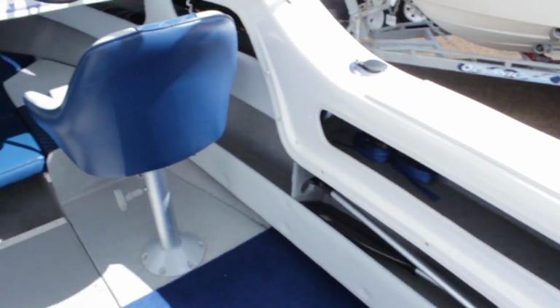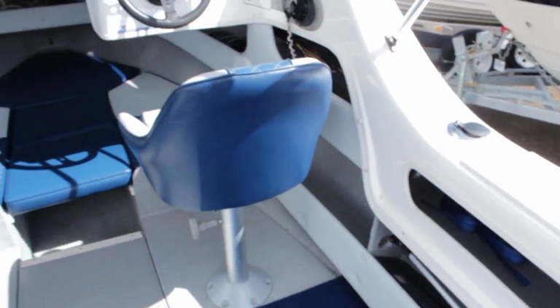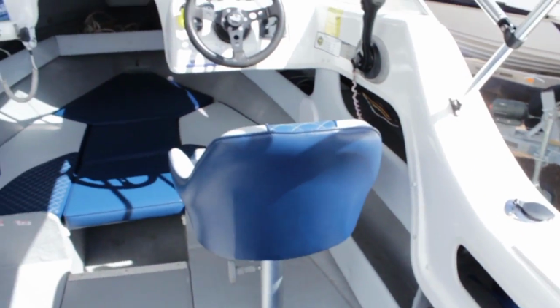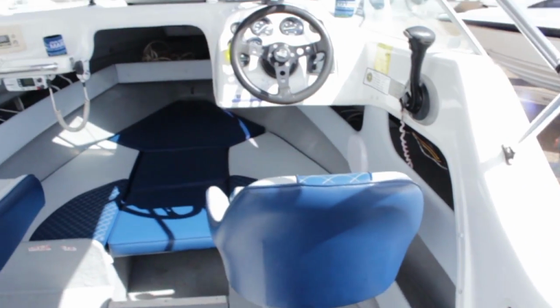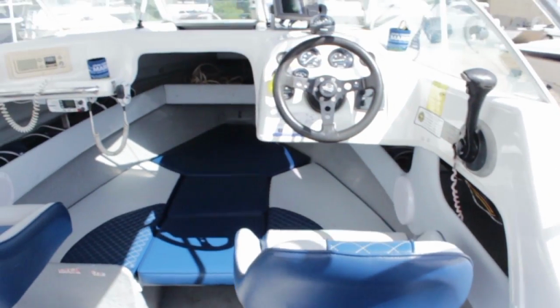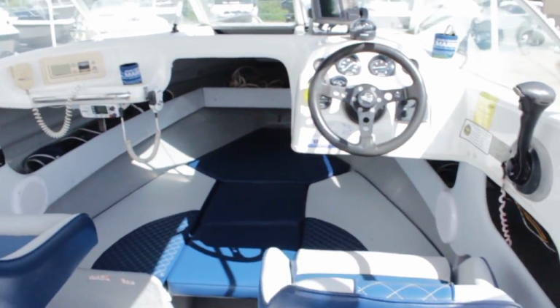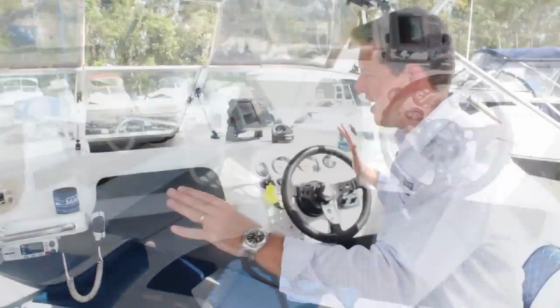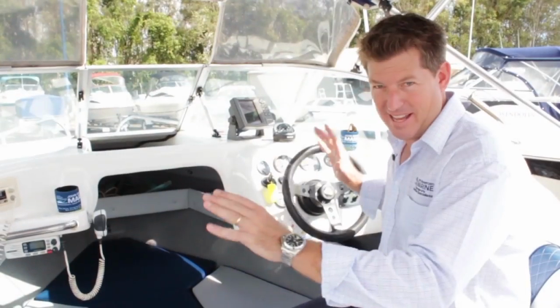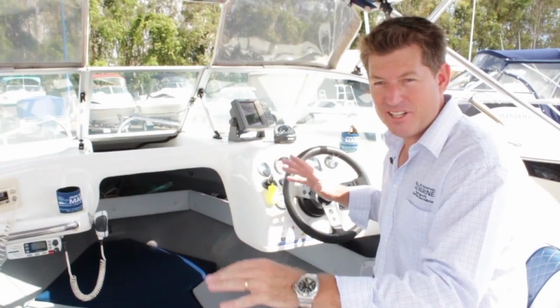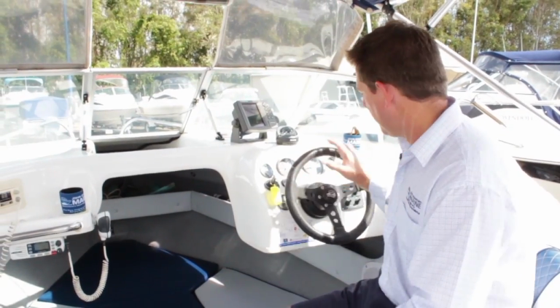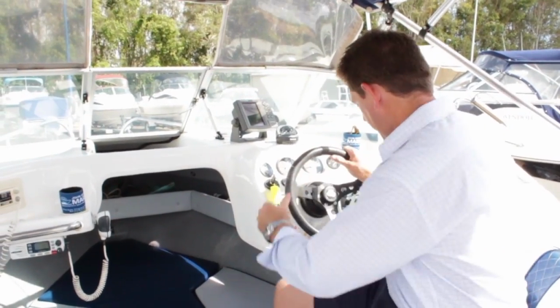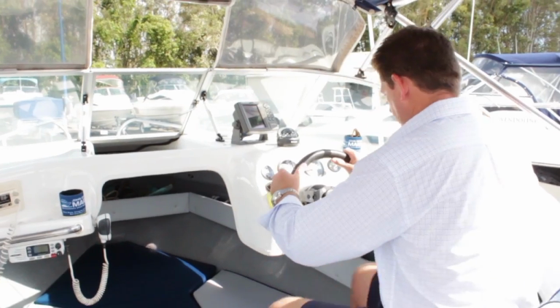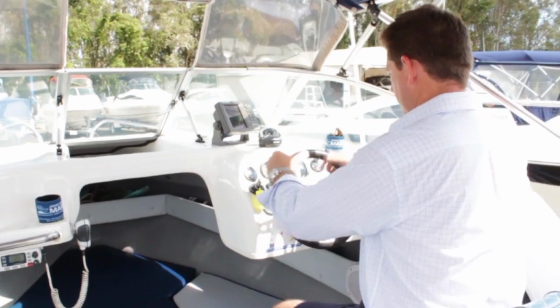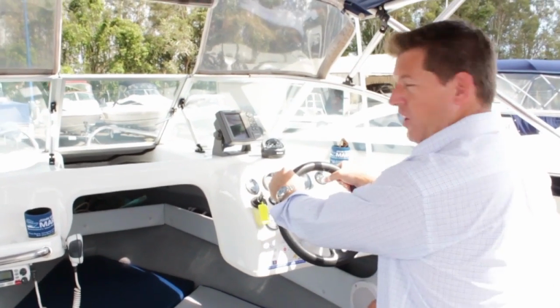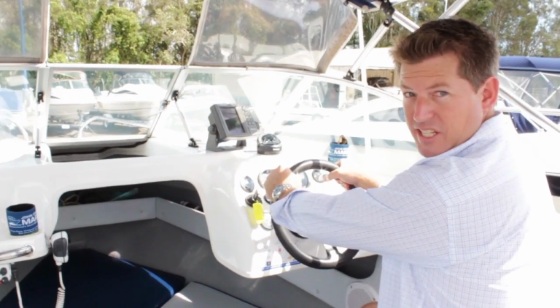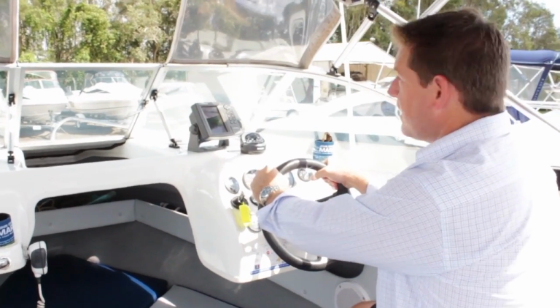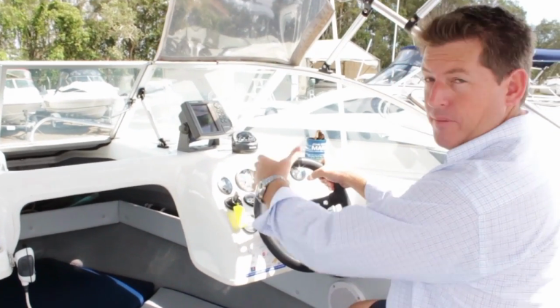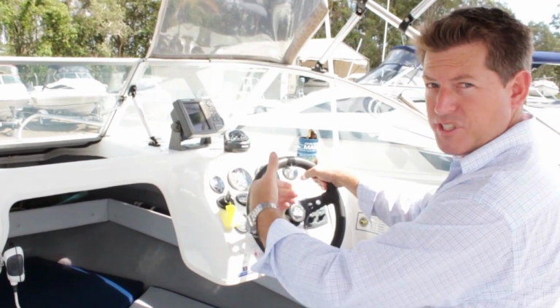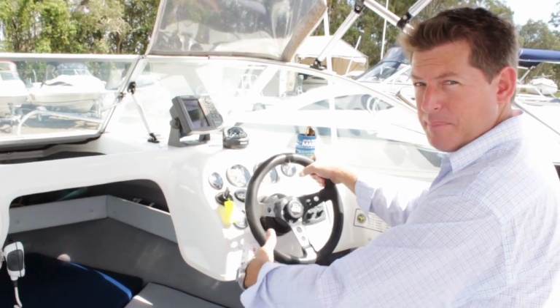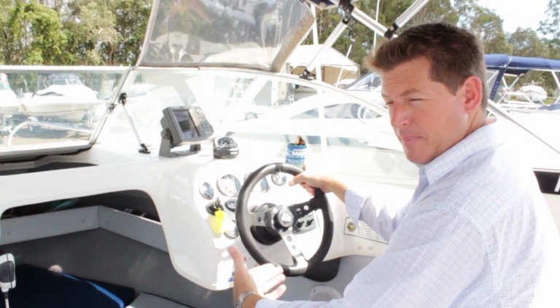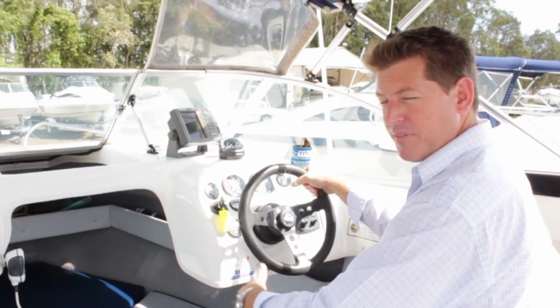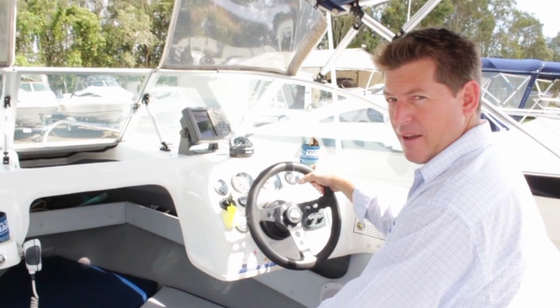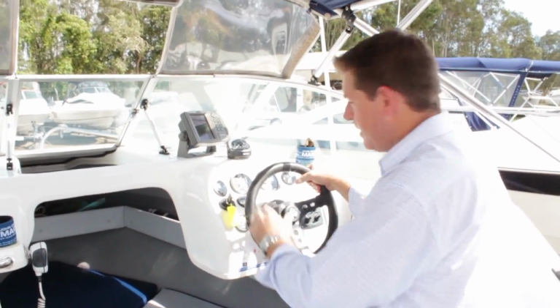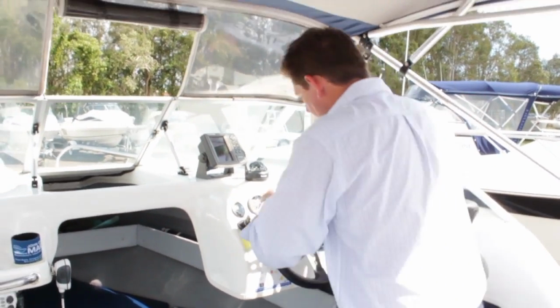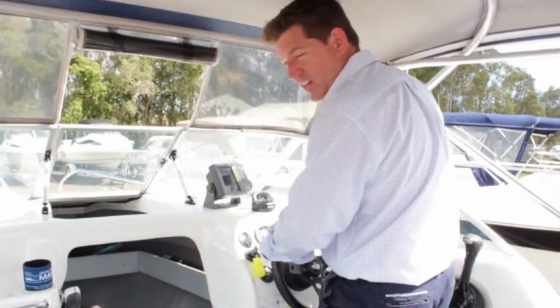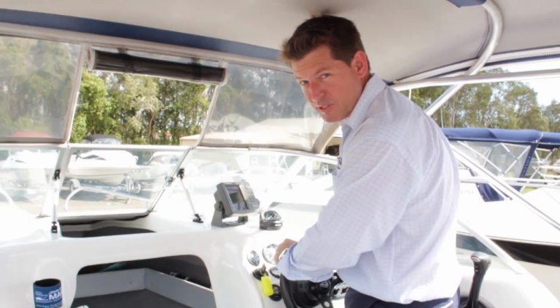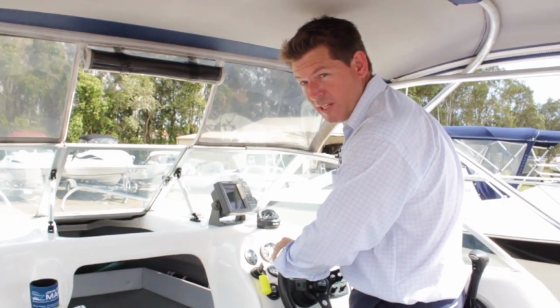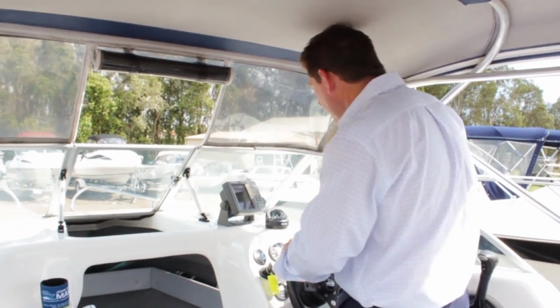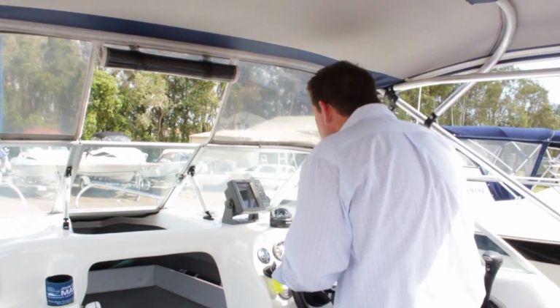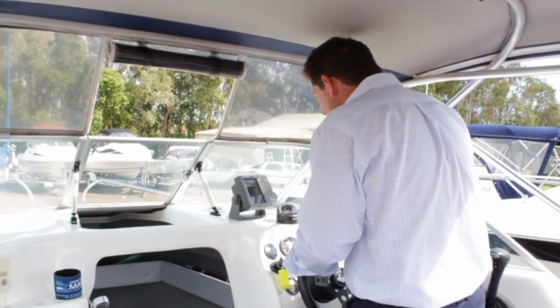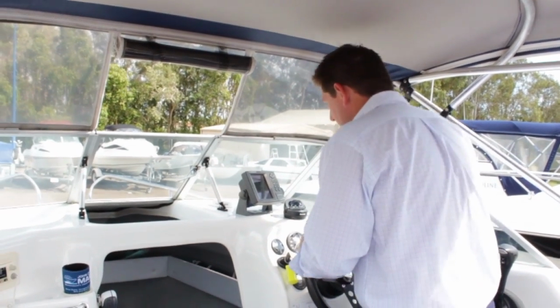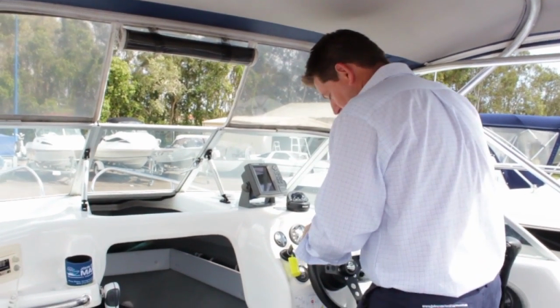Something I do like about this particular boat is the layout of the dash. From a steering position it's nice and easy, yet if I want to stand up to take a bit of the rough stuff out with my knees, I can still stand up really quite well and just bounce through it.